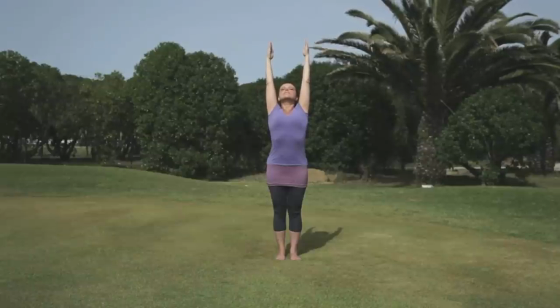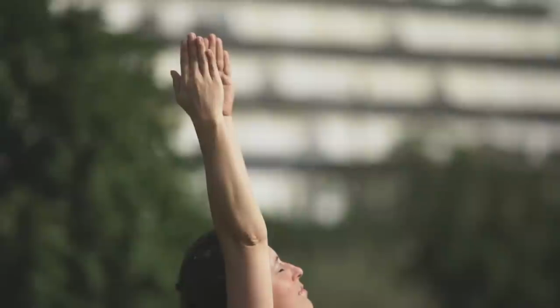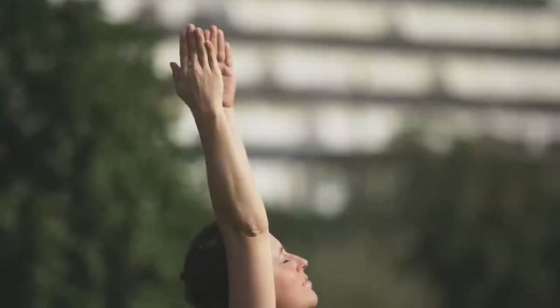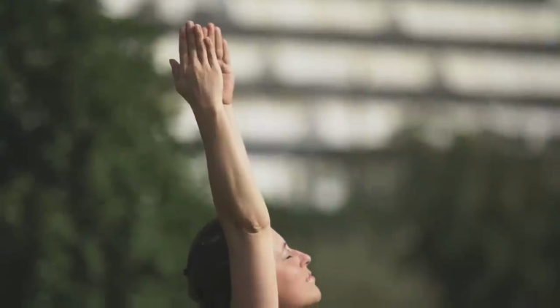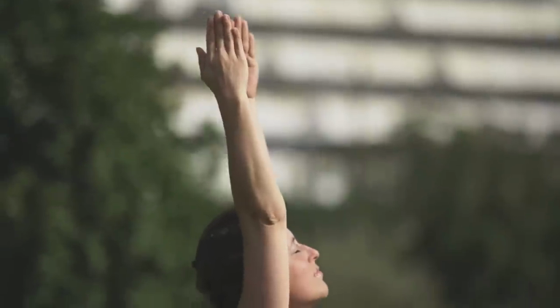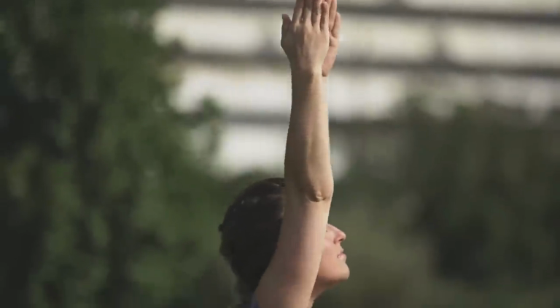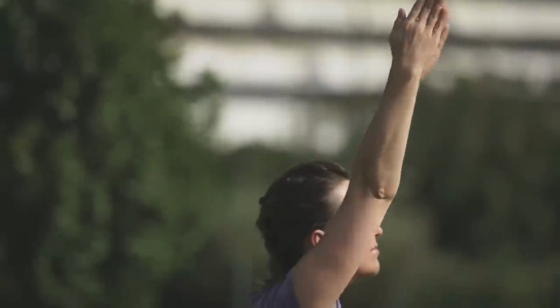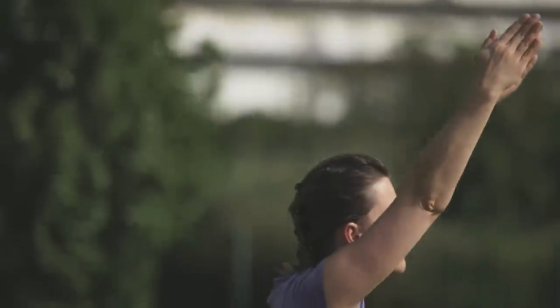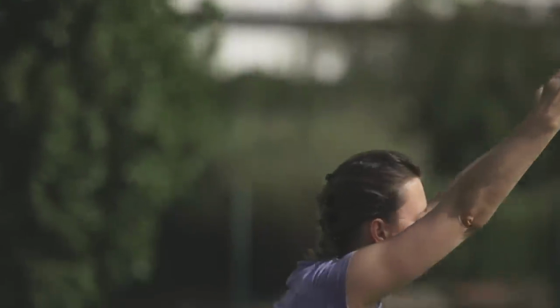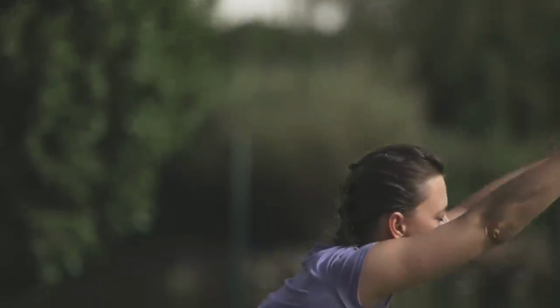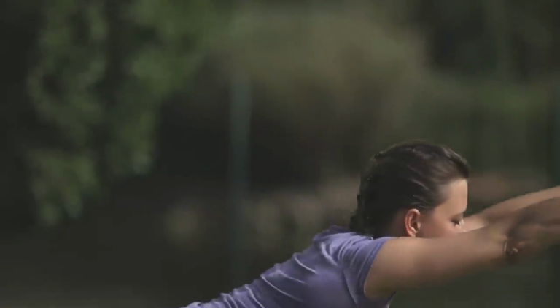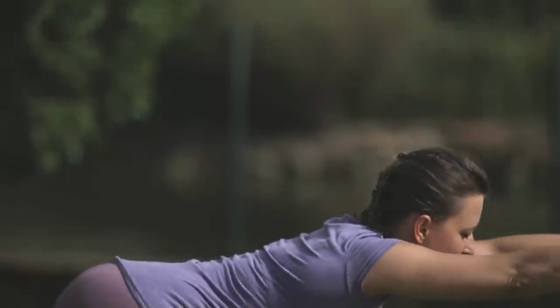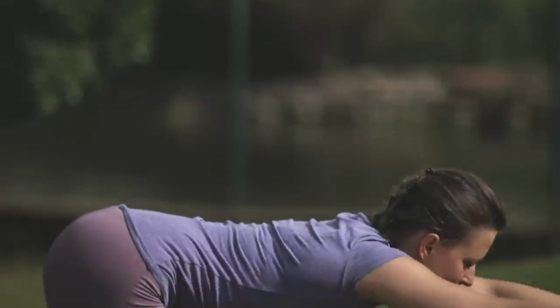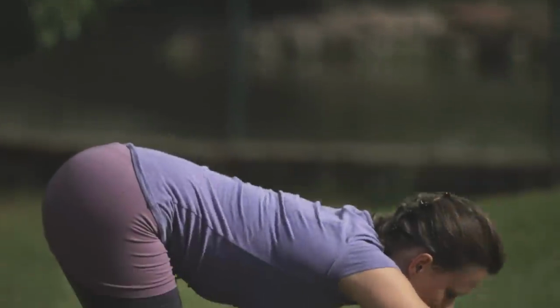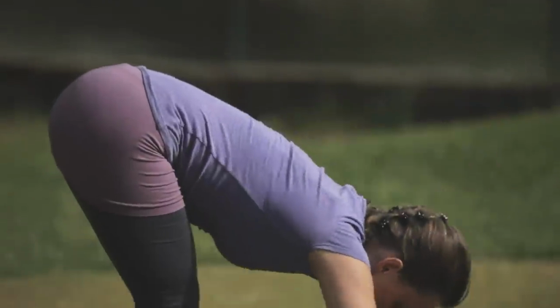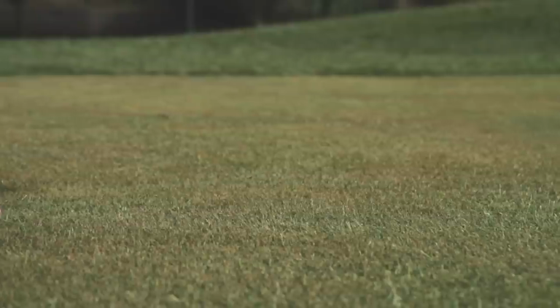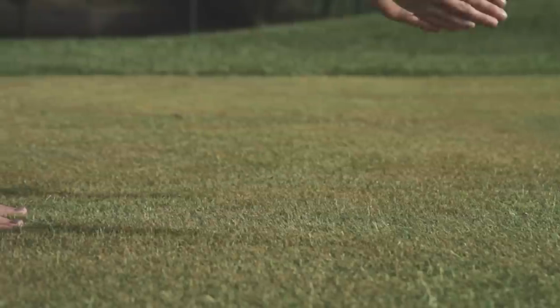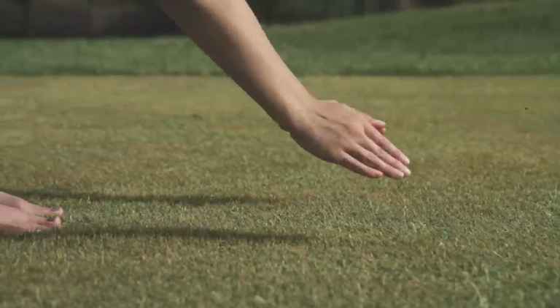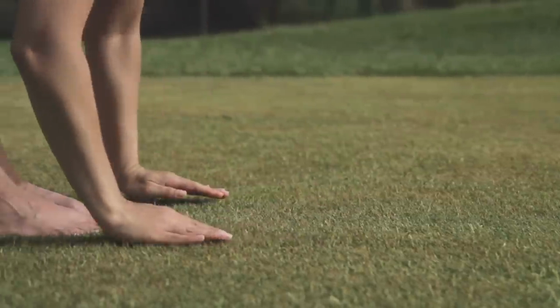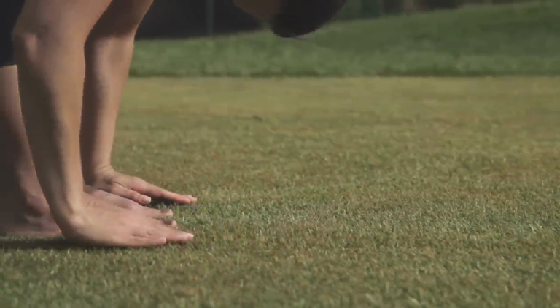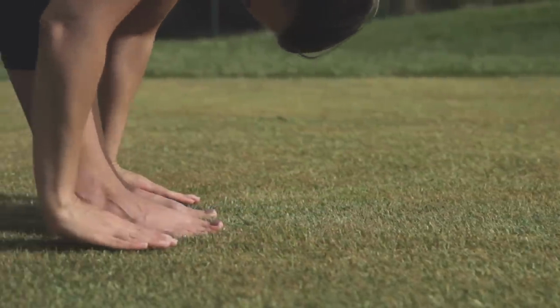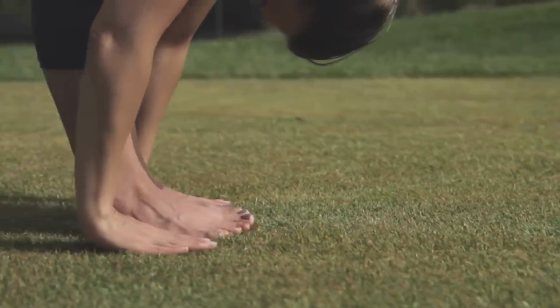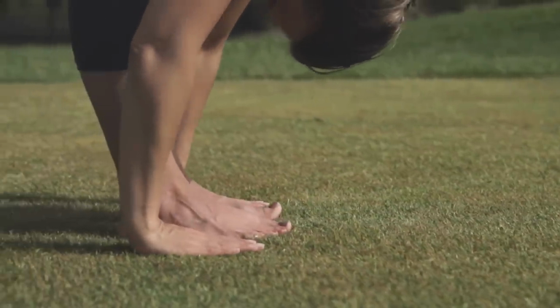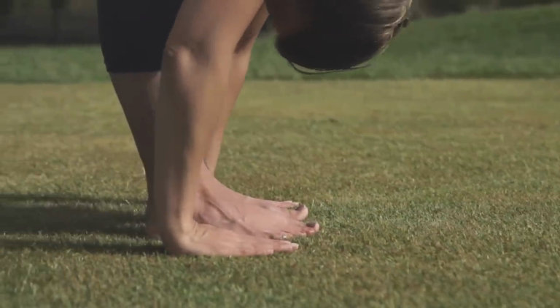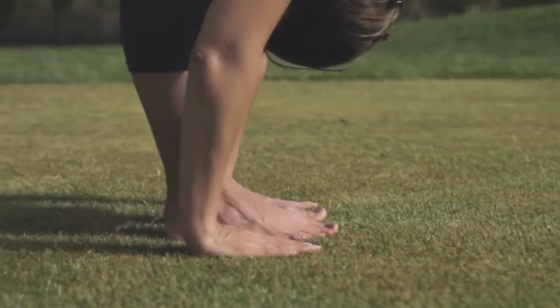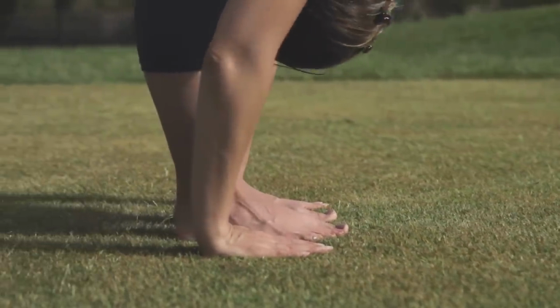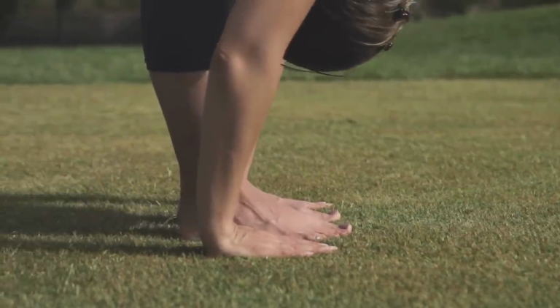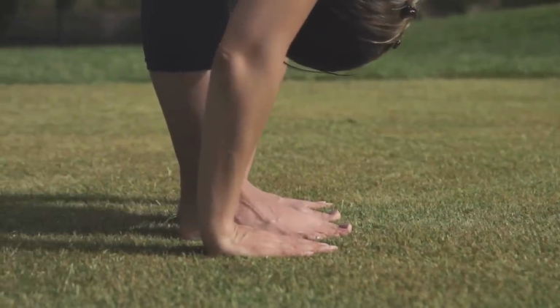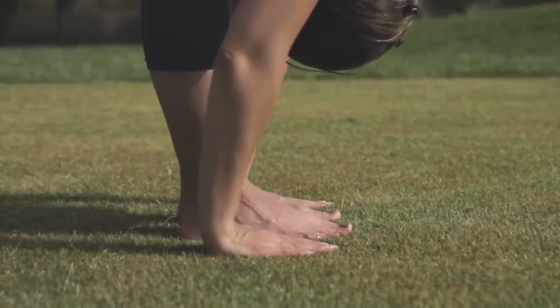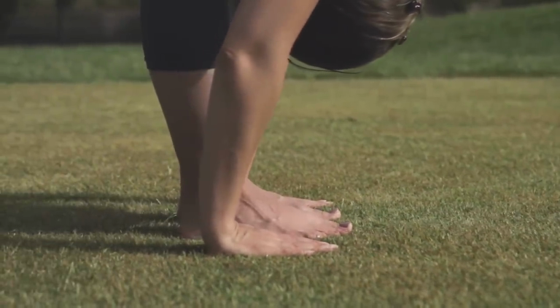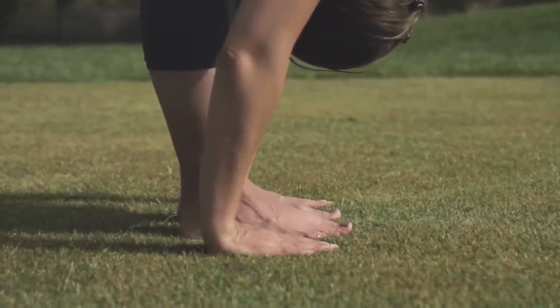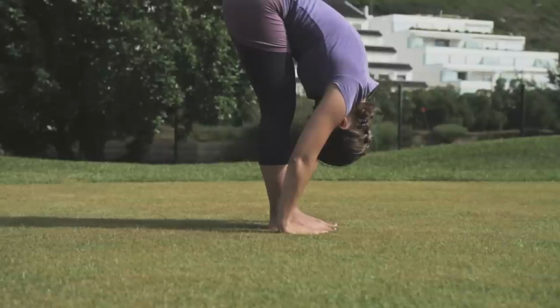As you breathe out, slowly bend forwards from the hips, keeping the spine straight. Bring the hands down to the floor and place them beside your feet, with your fingers in line with your toes.